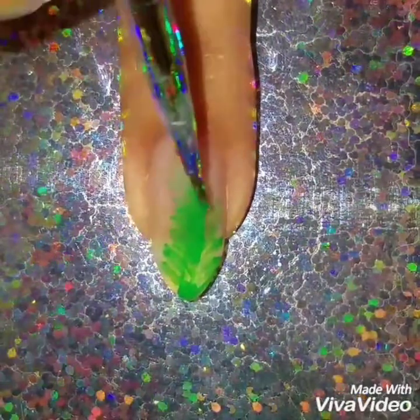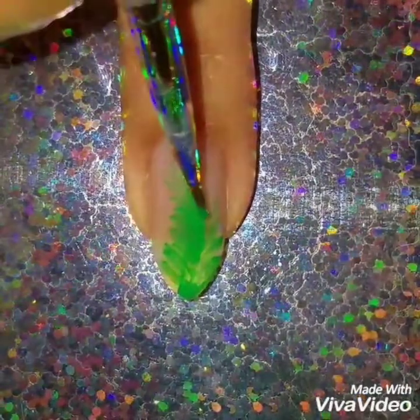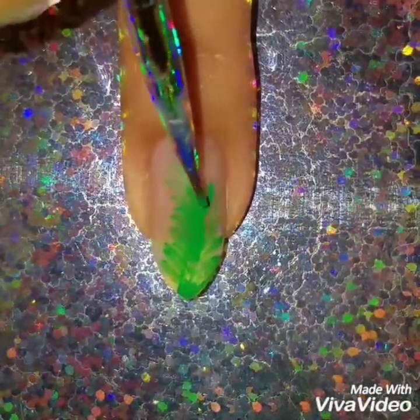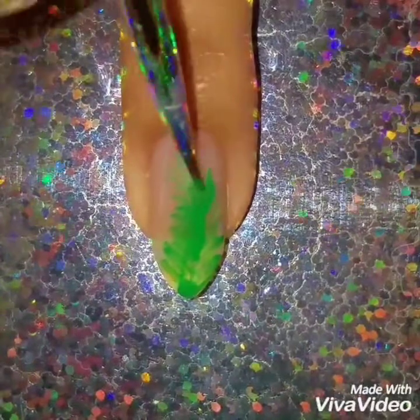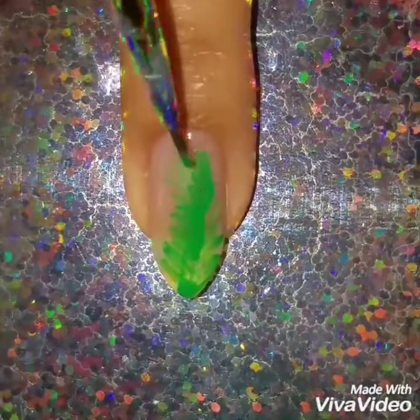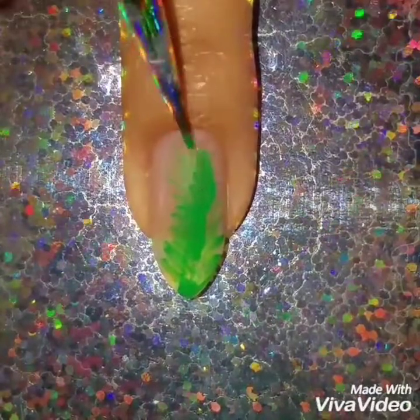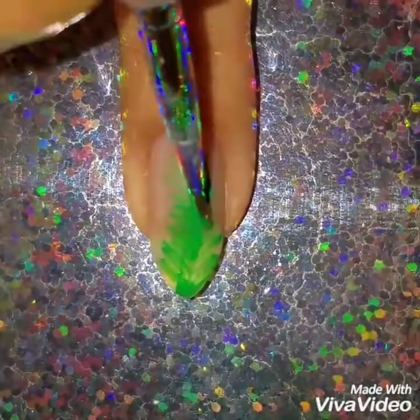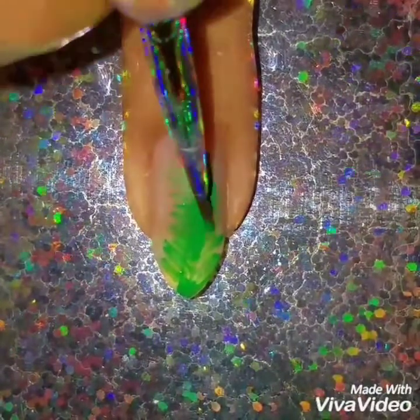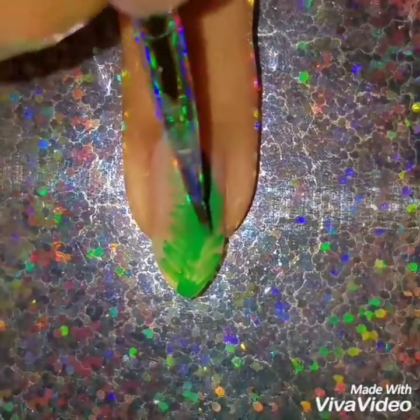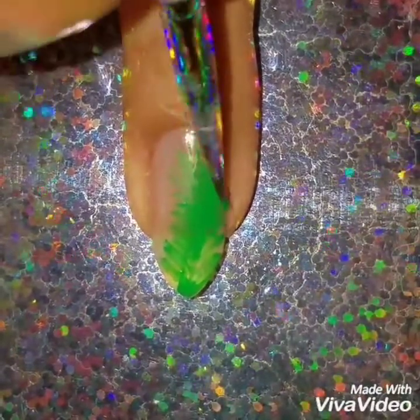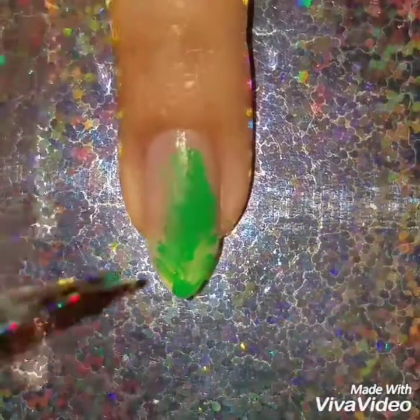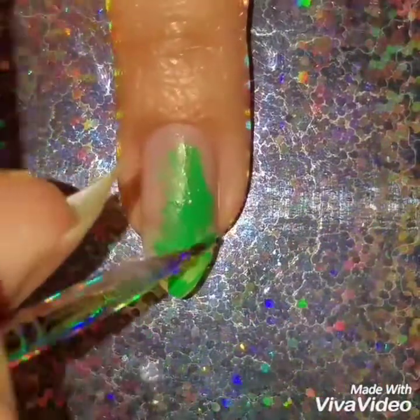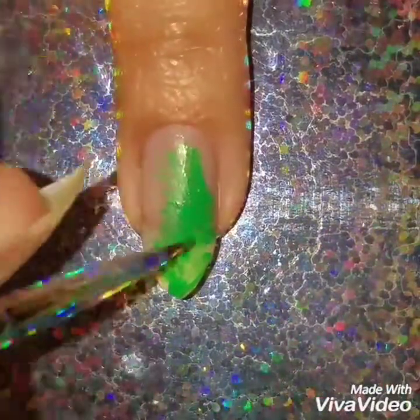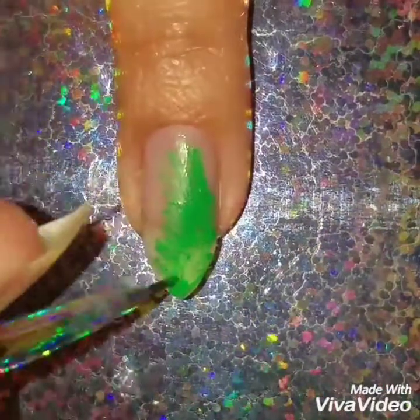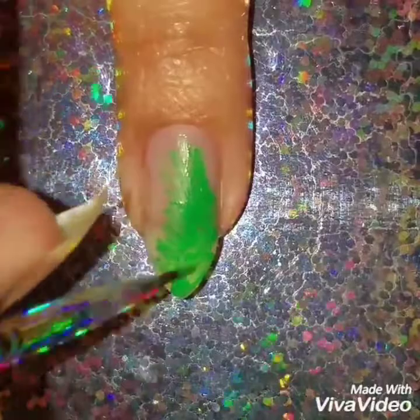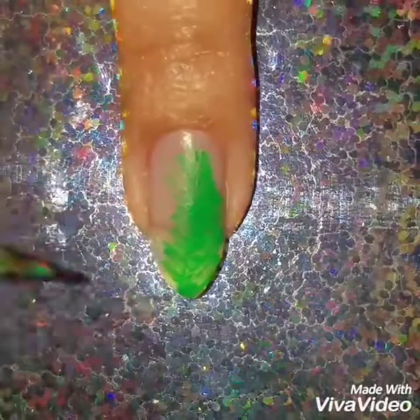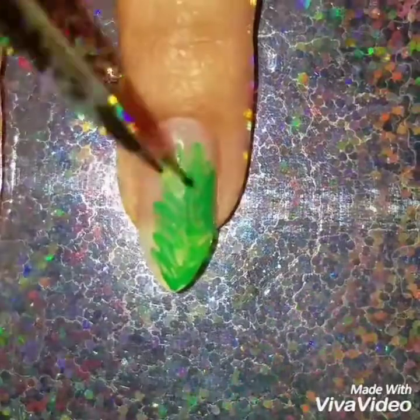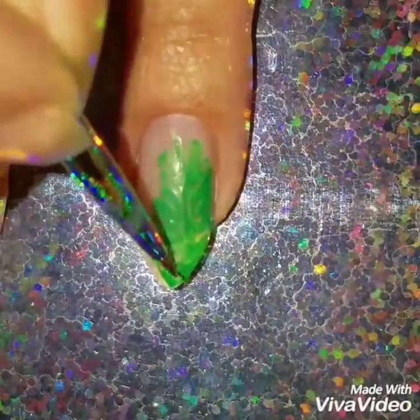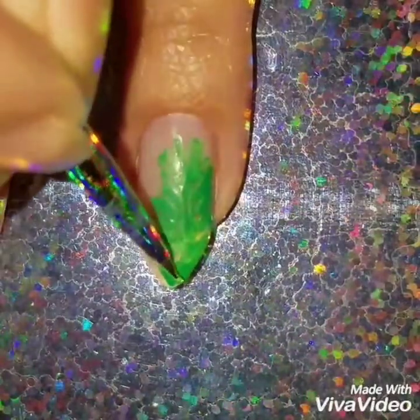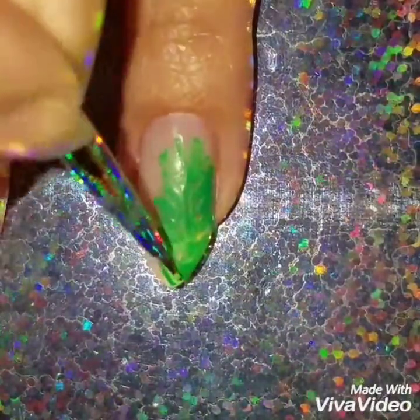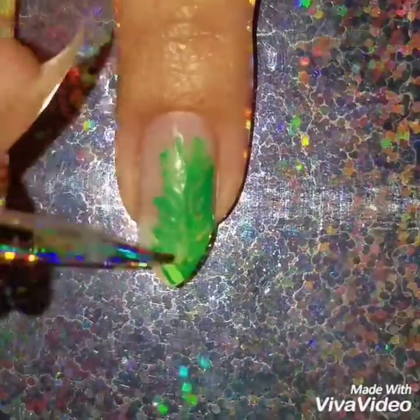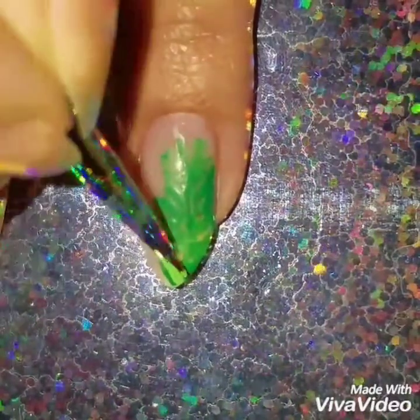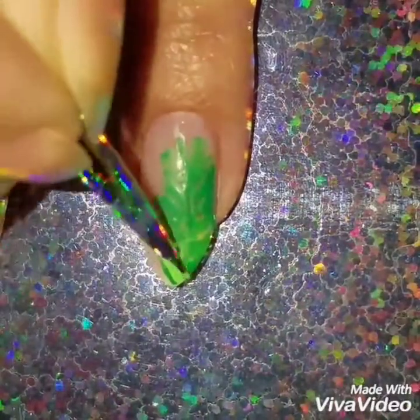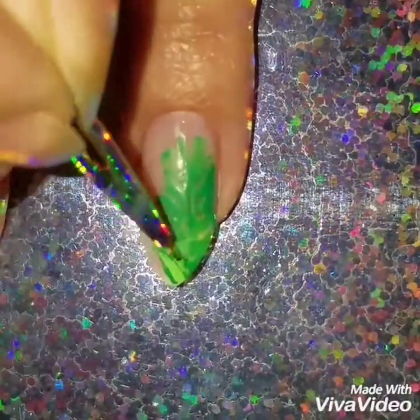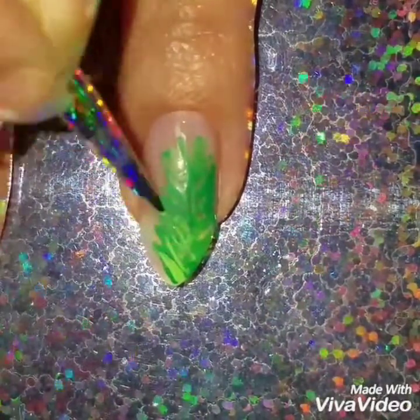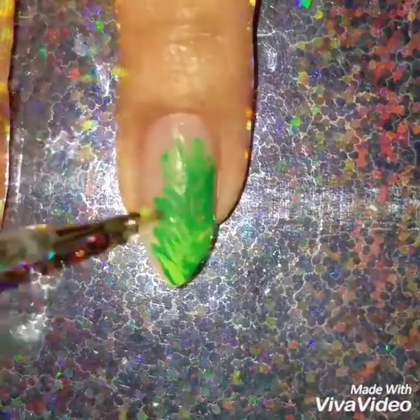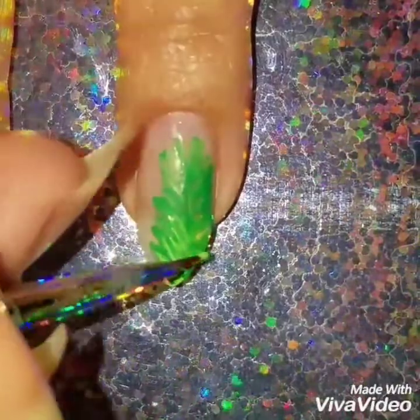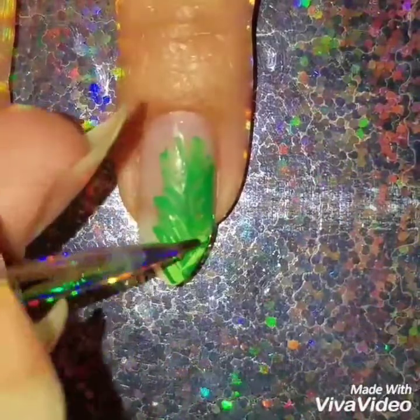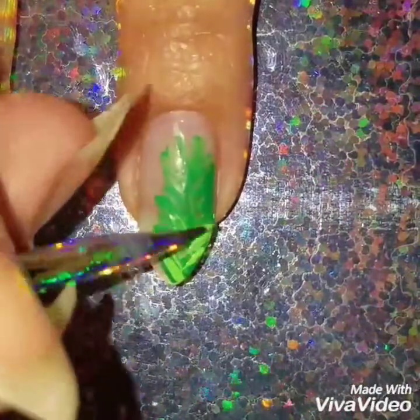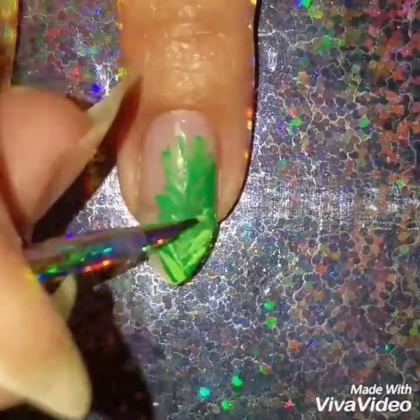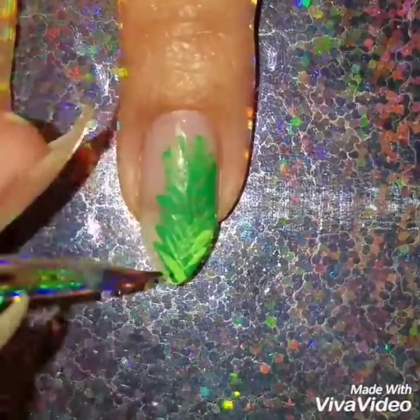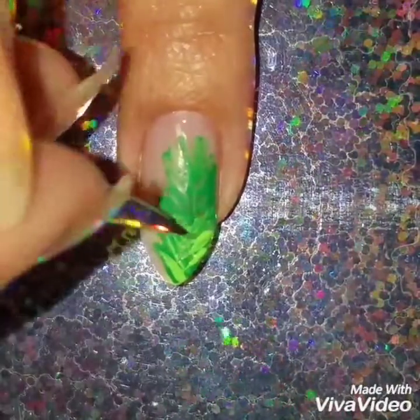I always say I like to use acrylics because they're easy to wipe off, but if you want, you can use nail polish — you don't necessarily have to use acrylics. That's up to you. Now on top of the dark green, I'm going to add this lighter green — it's a neon green.